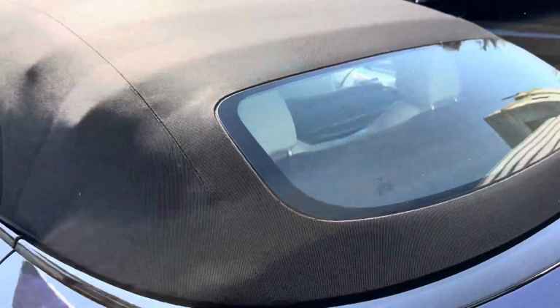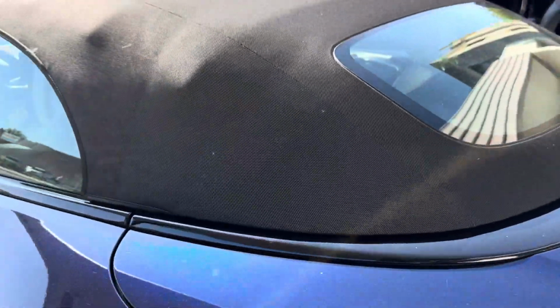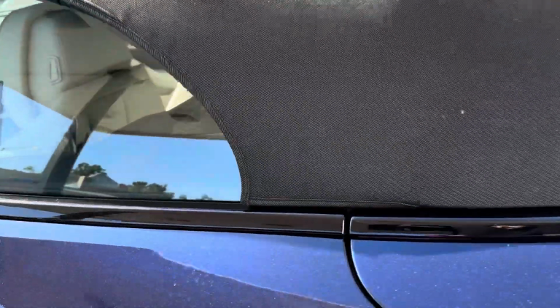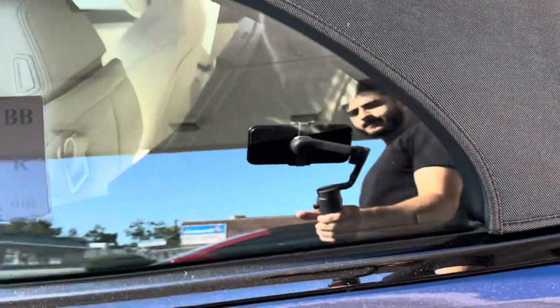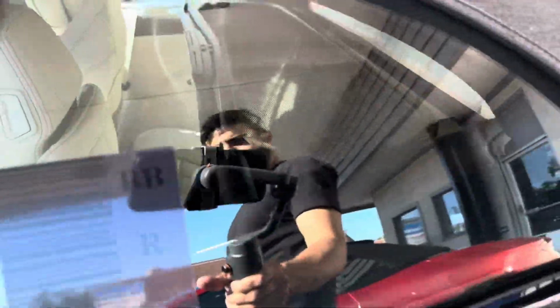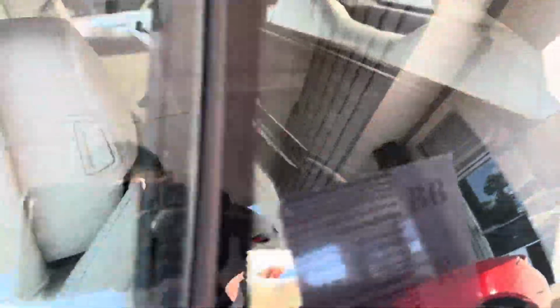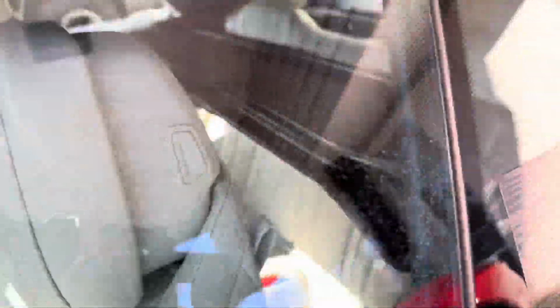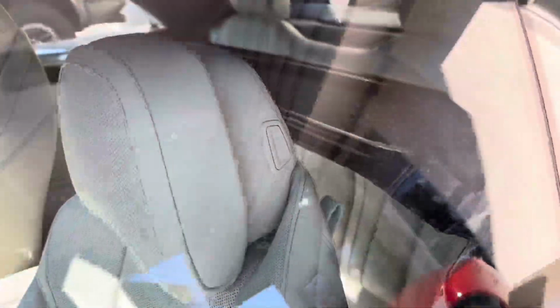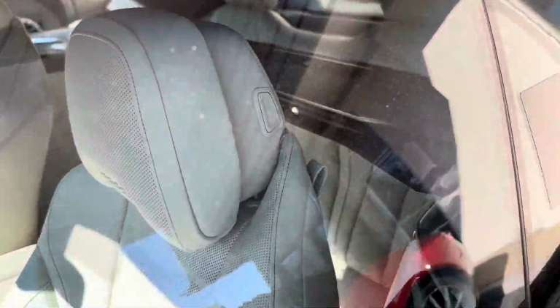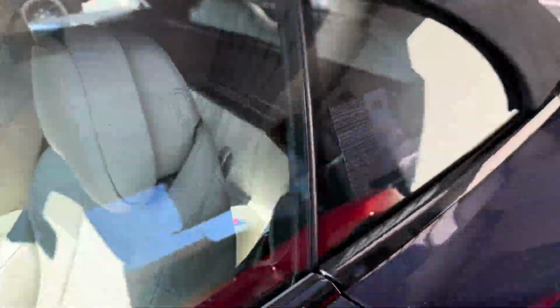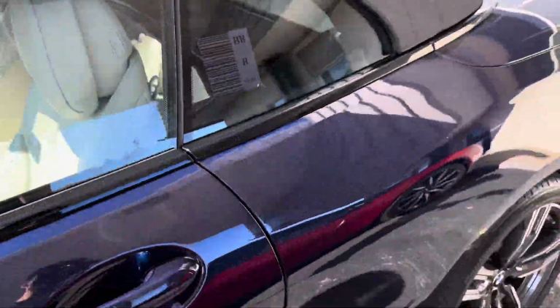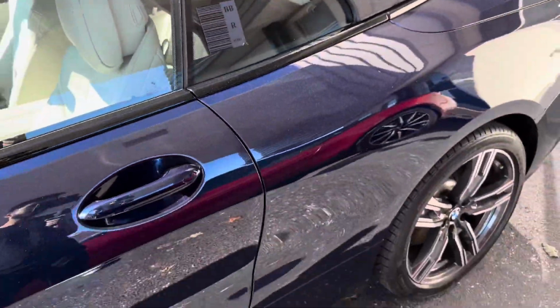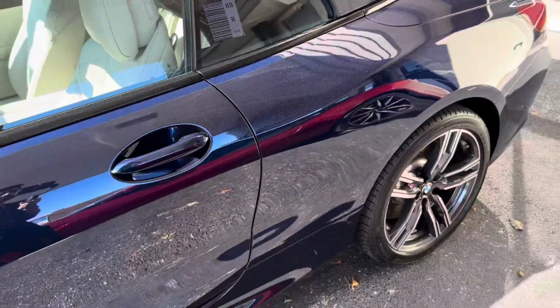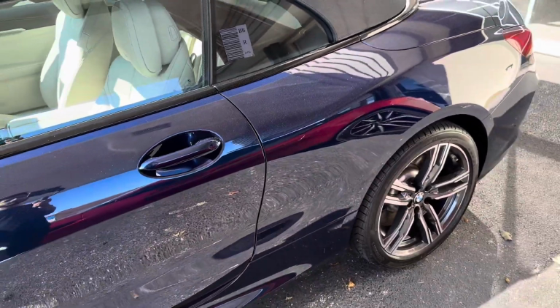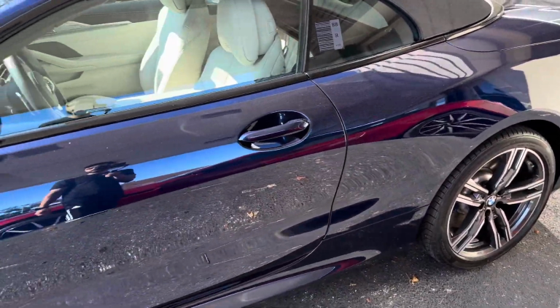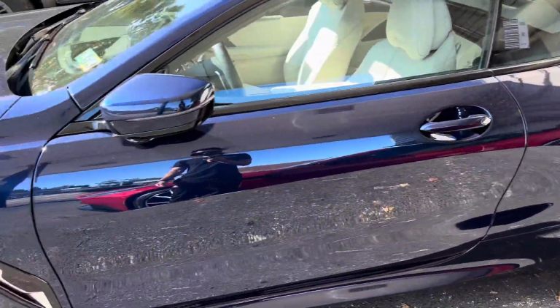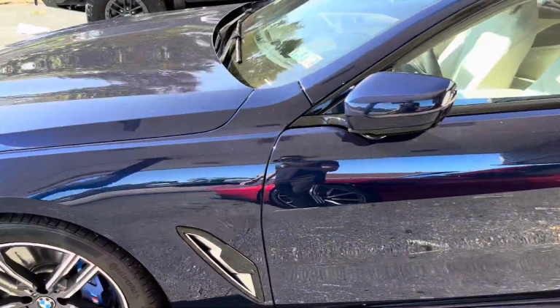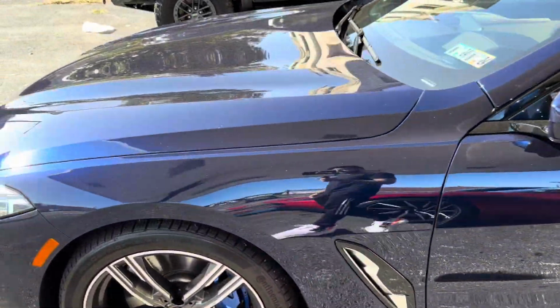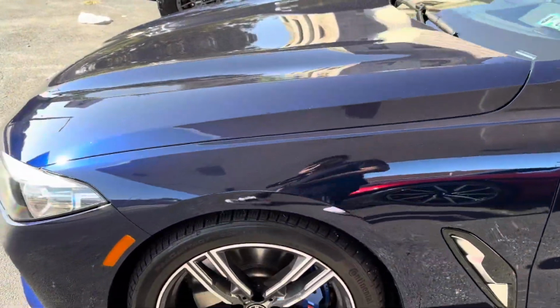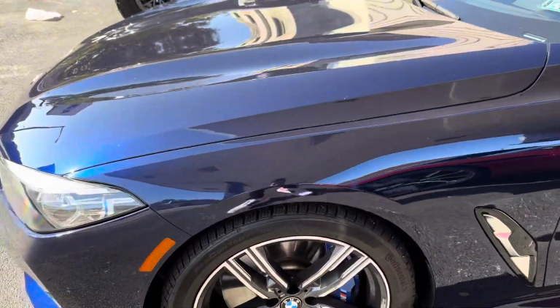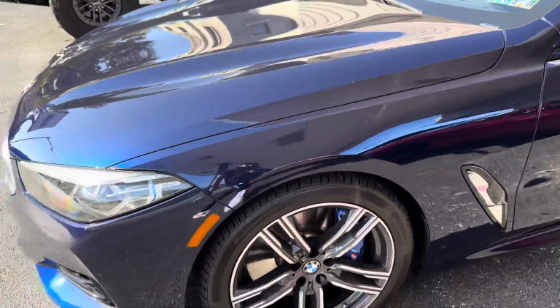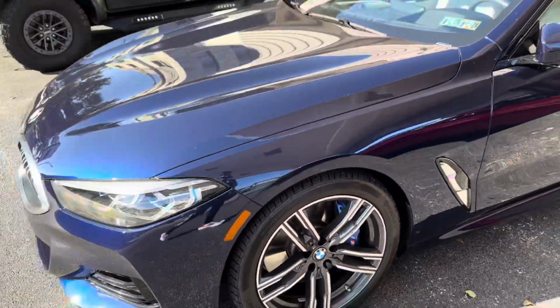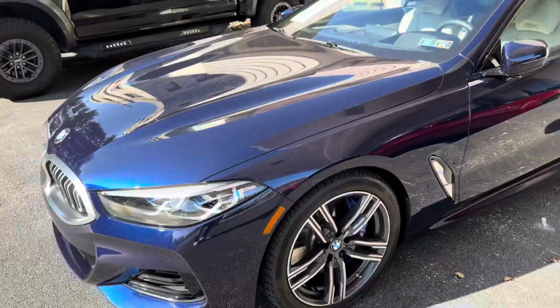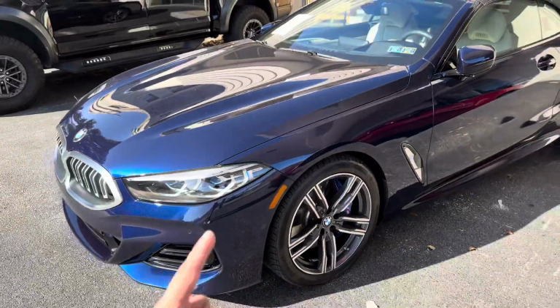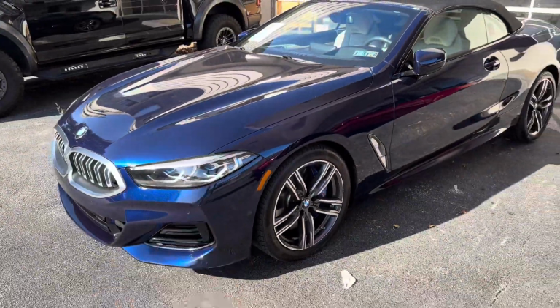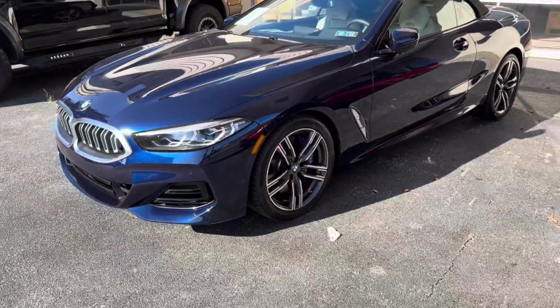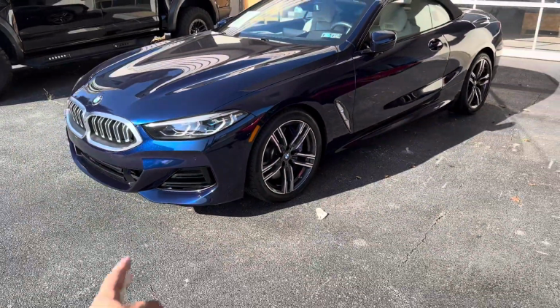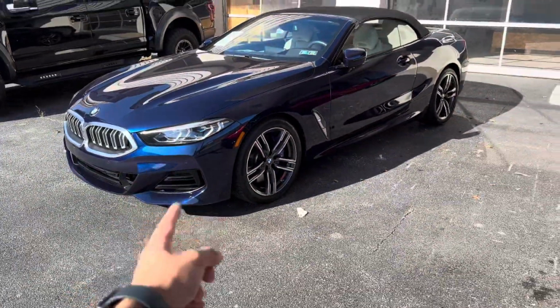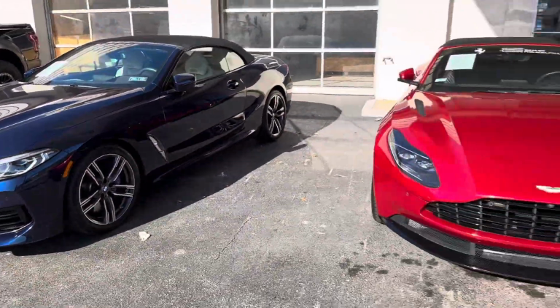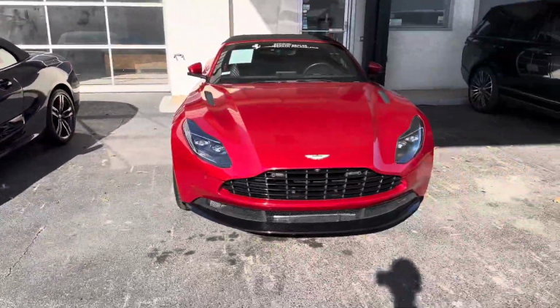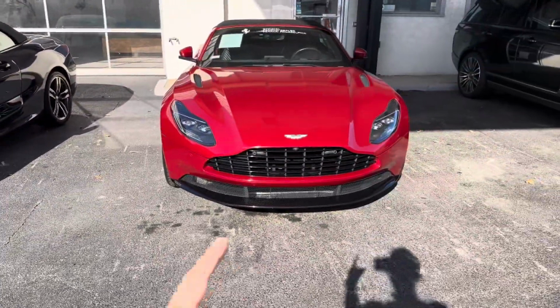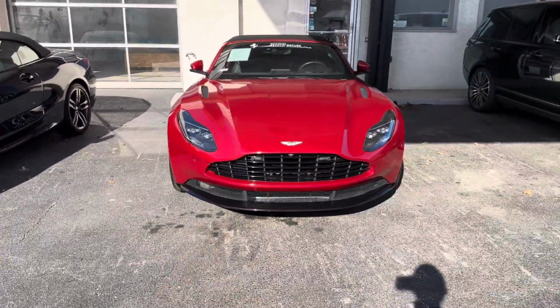You do get rear seats. That's it for this review. Thank you so much for watching — let me know what you think of this. Would you pick this 840i, or this Aston Martin right here?